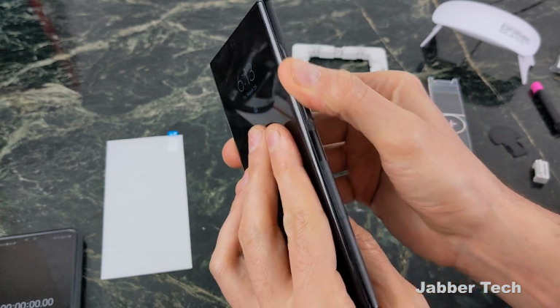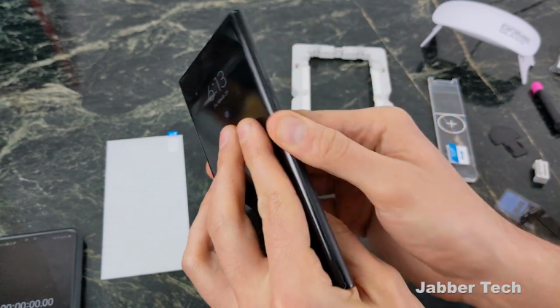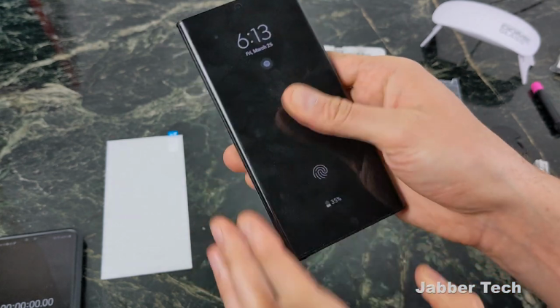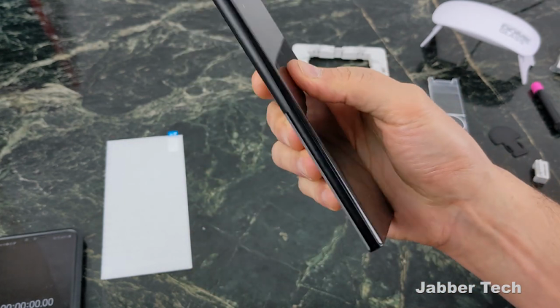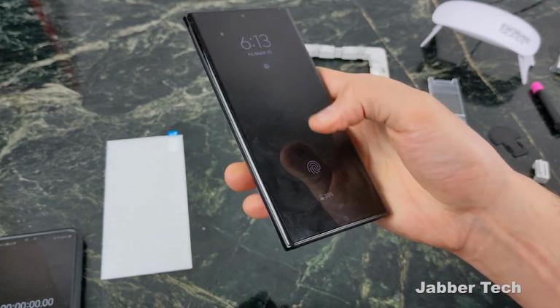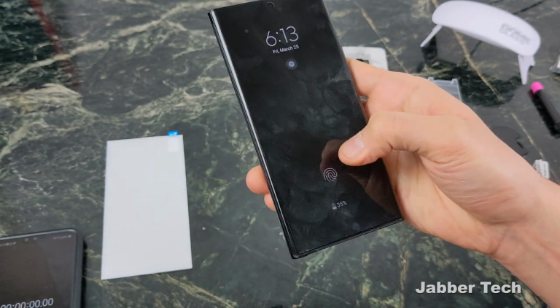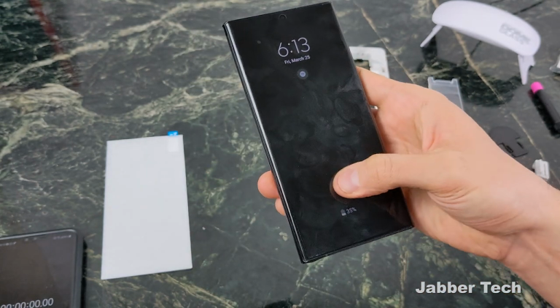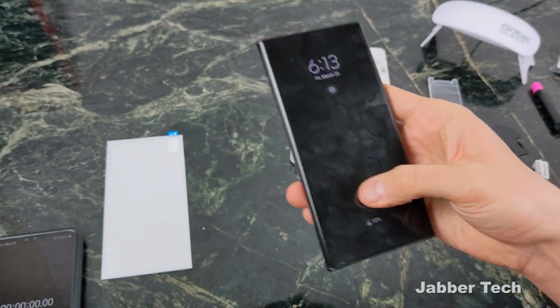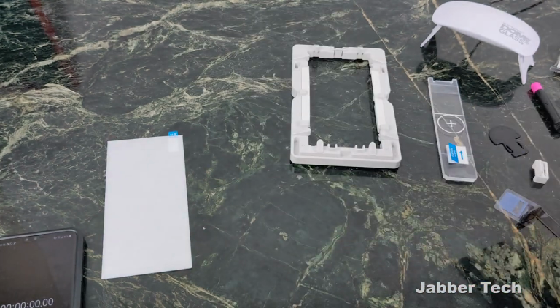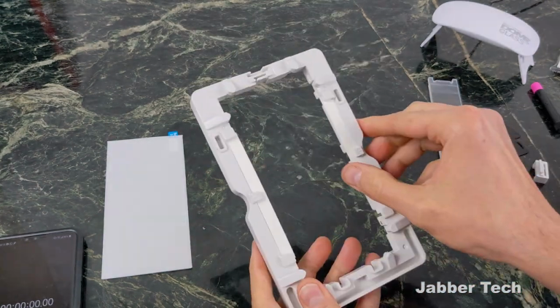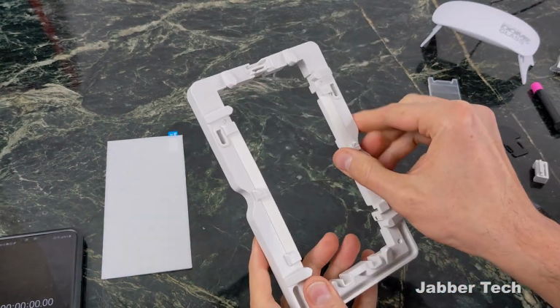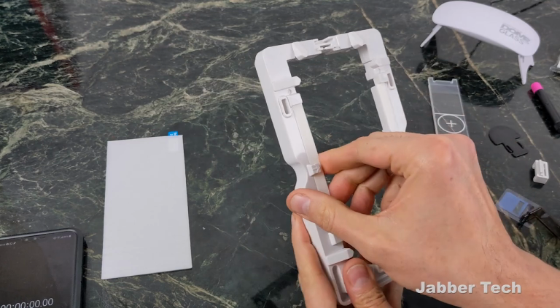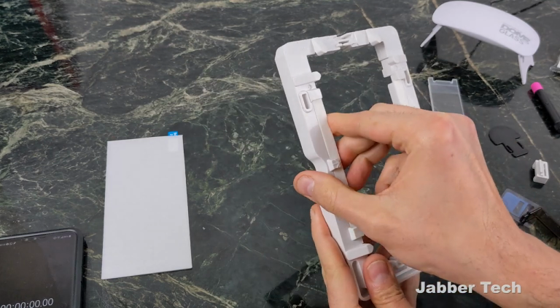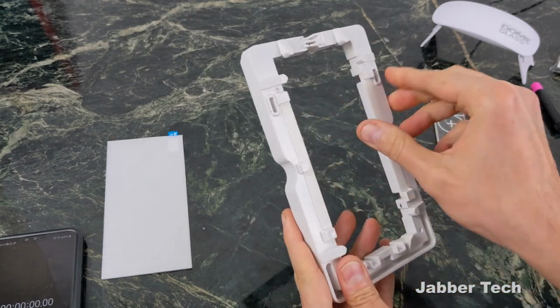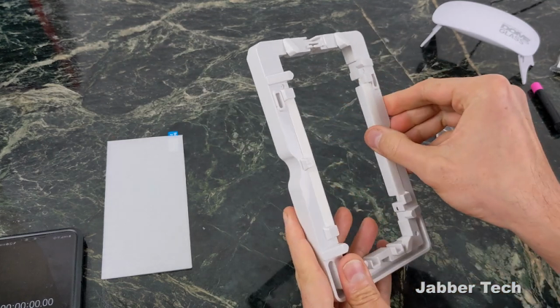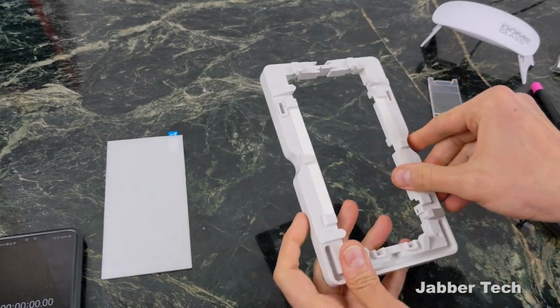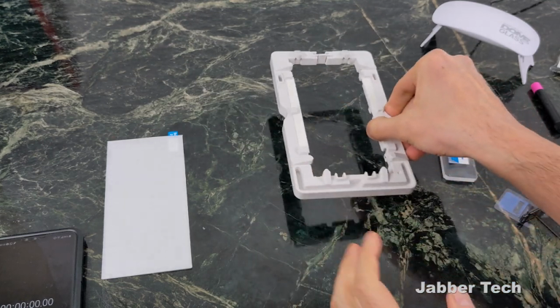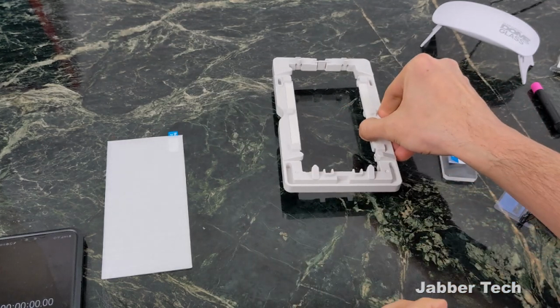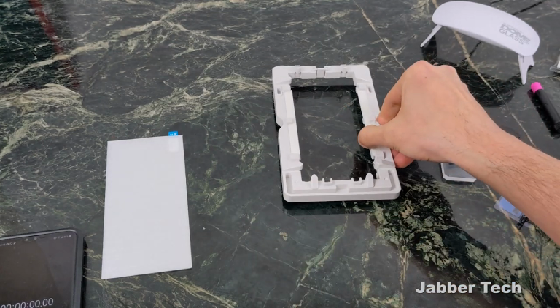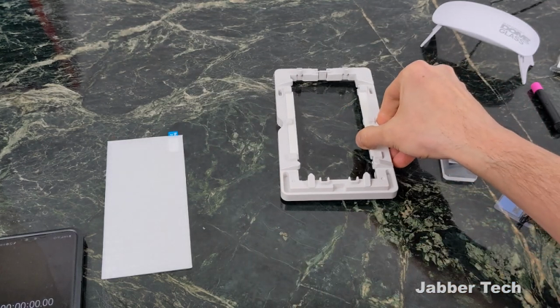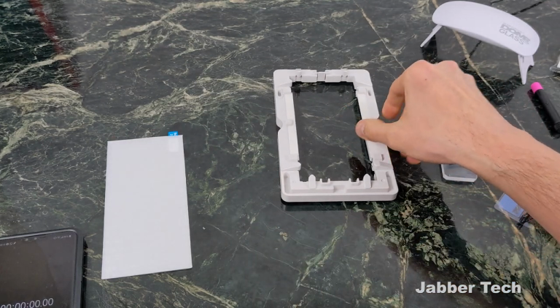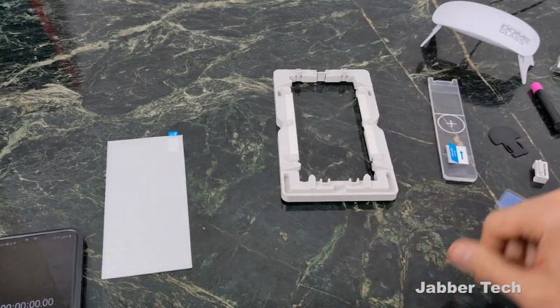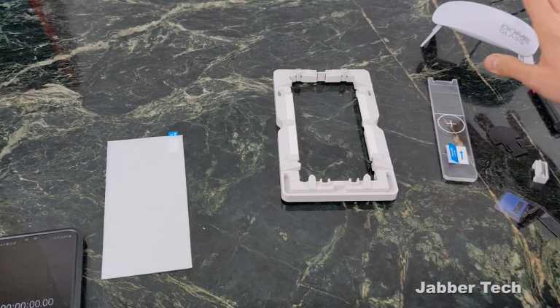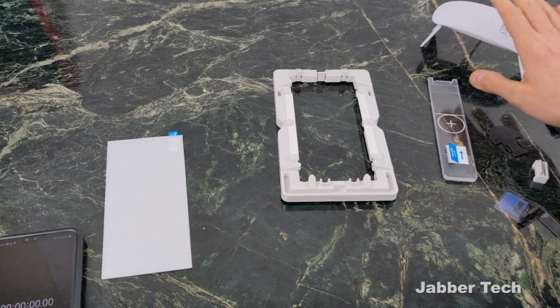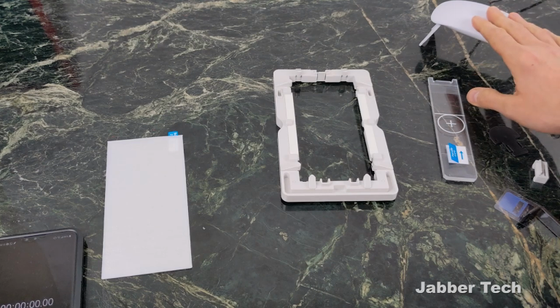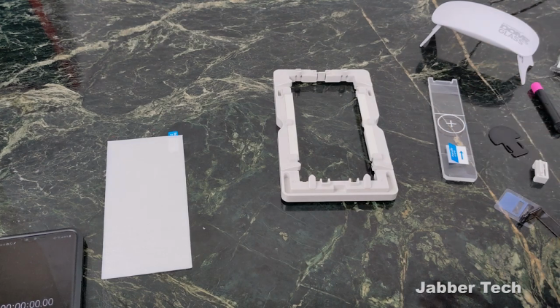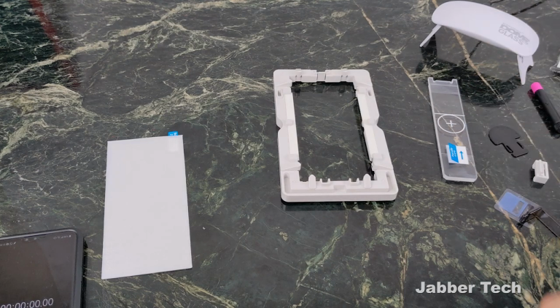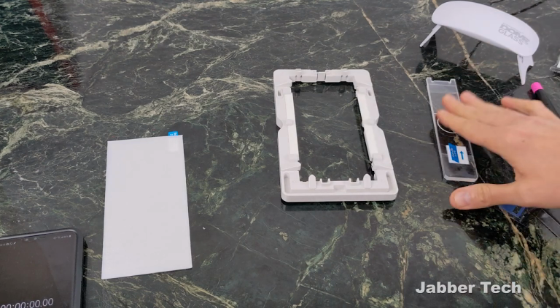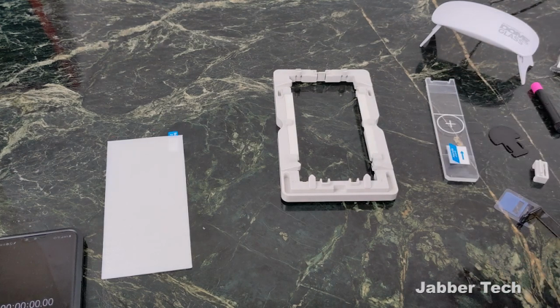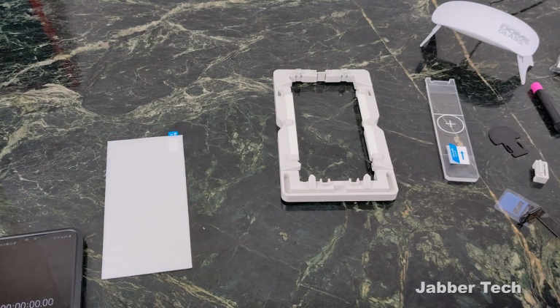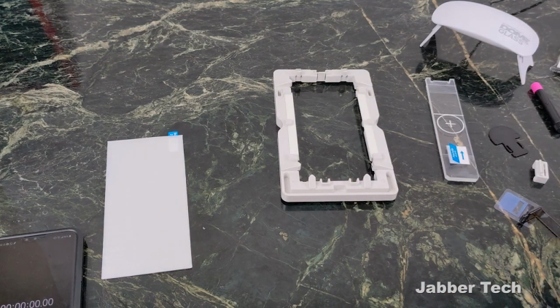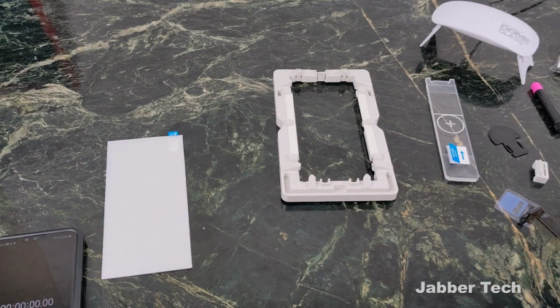Definitely do that — you don't want any glue to go on the inside. Step number two is to put these little absorption pads right in the little jig itself. Get that ready, get your little UV light ready, get the weight ready, get everything ready.